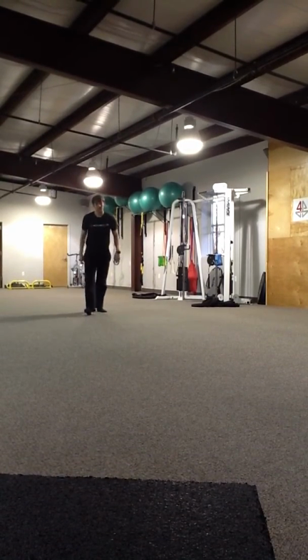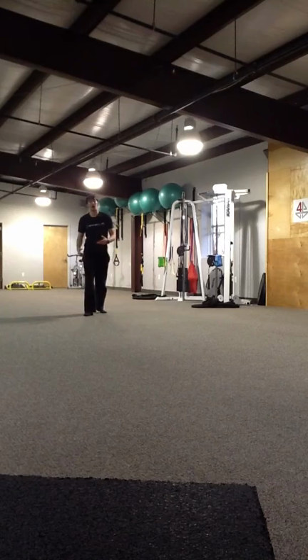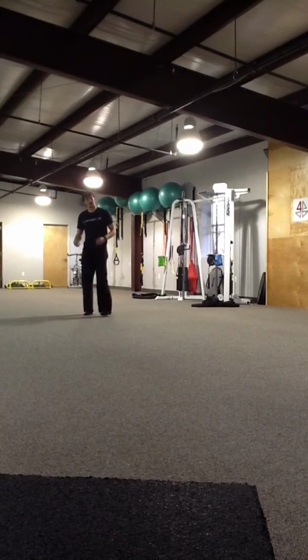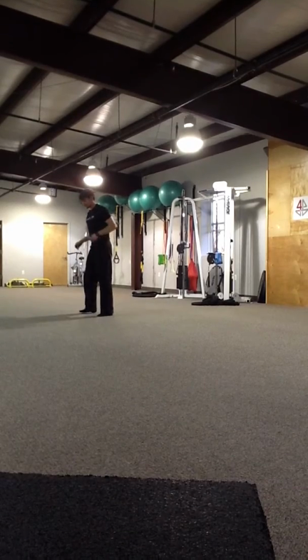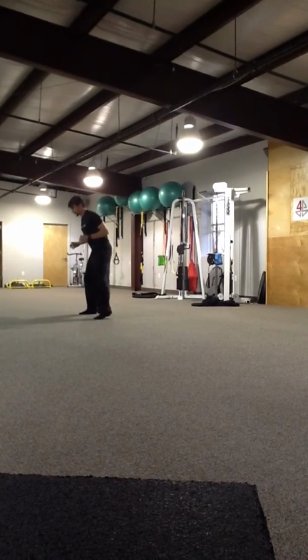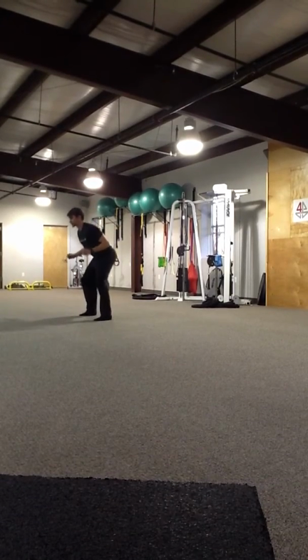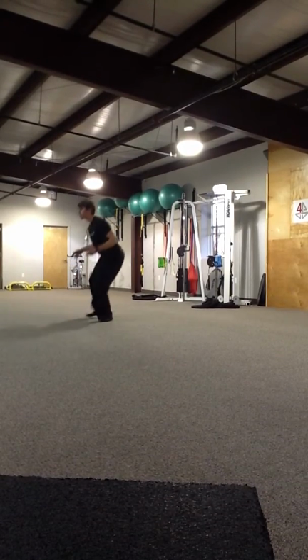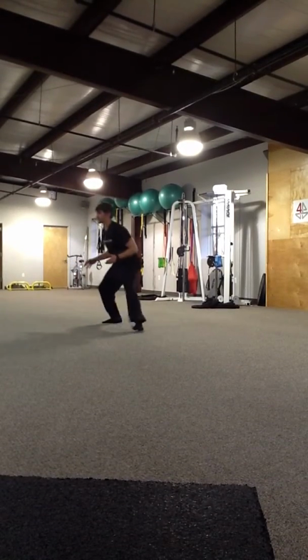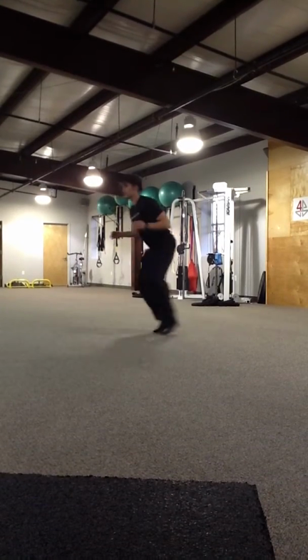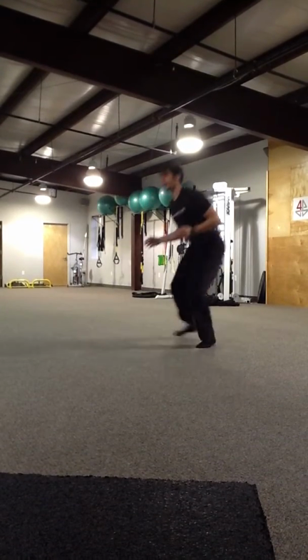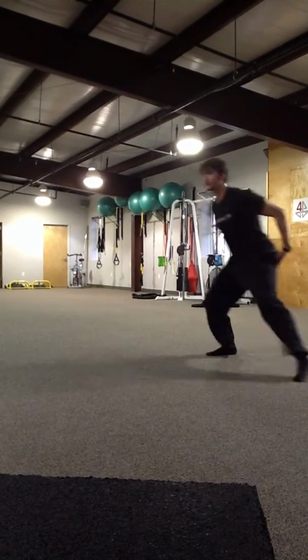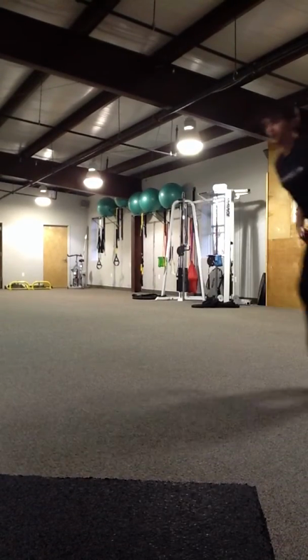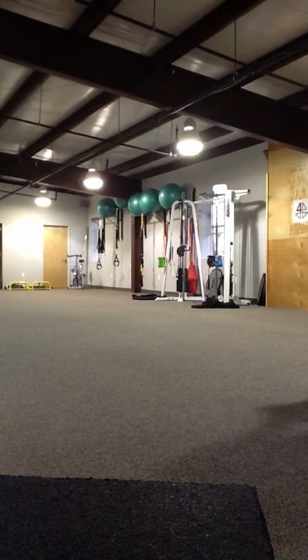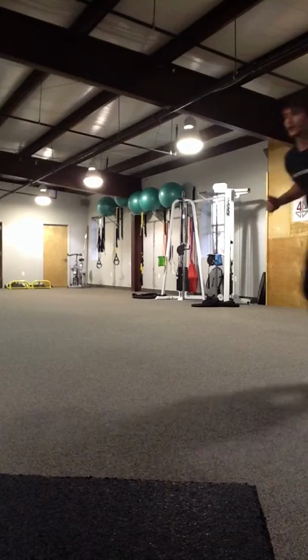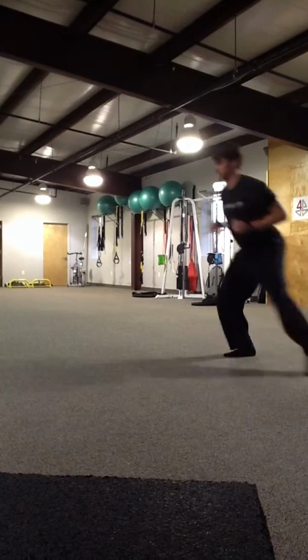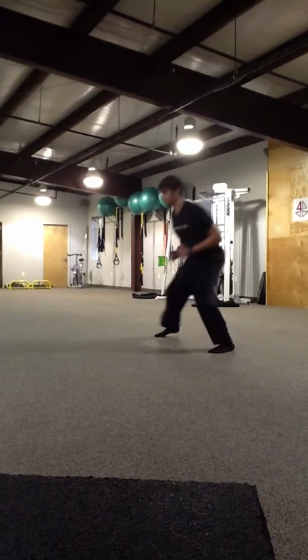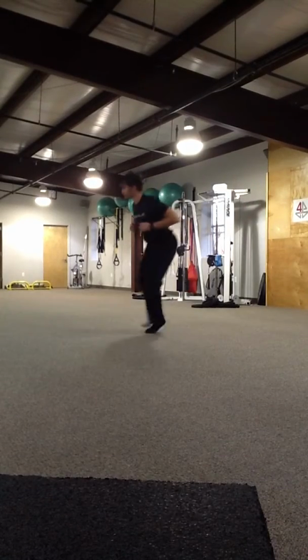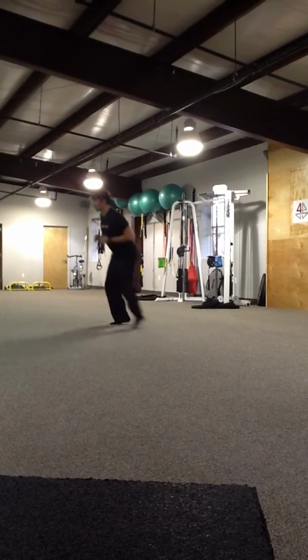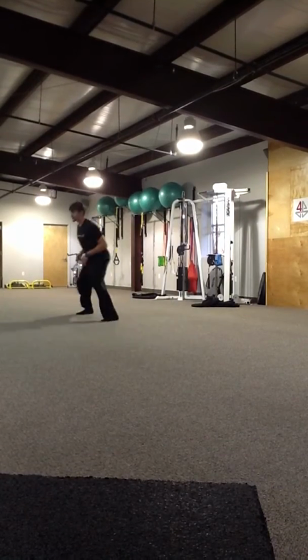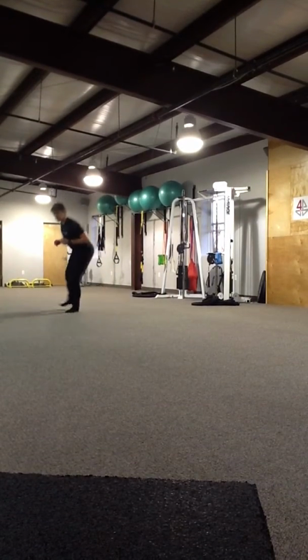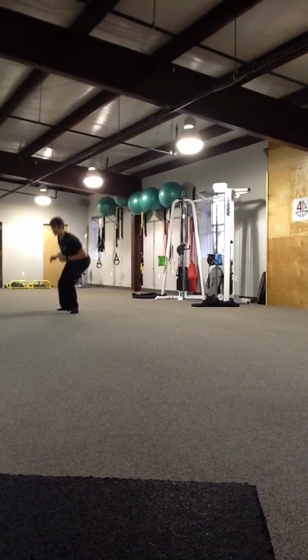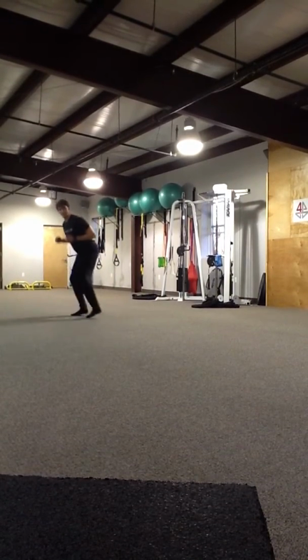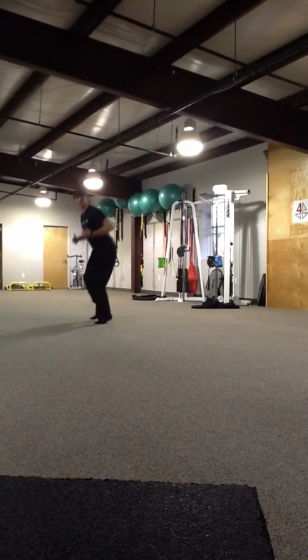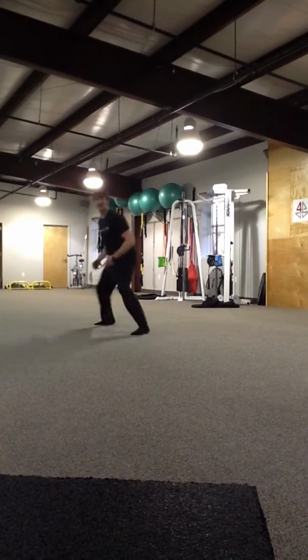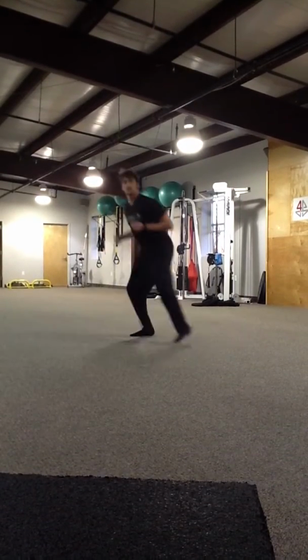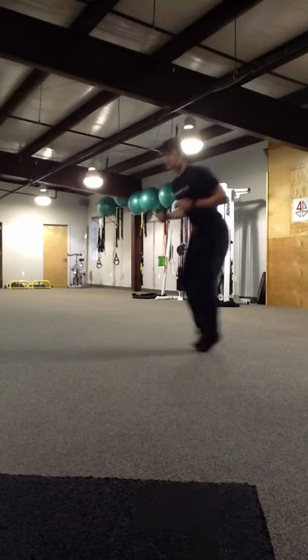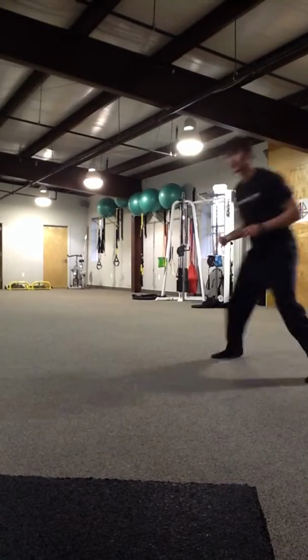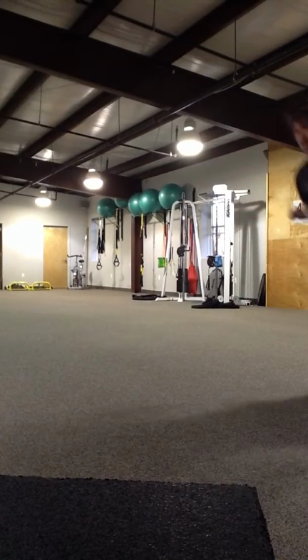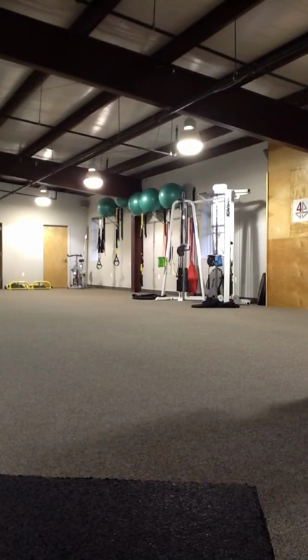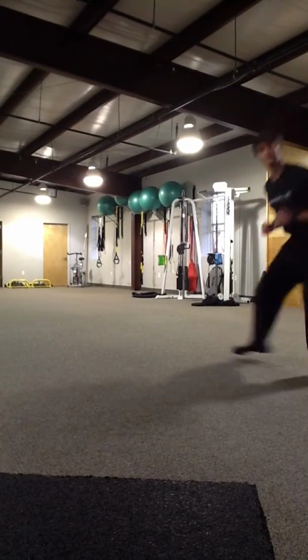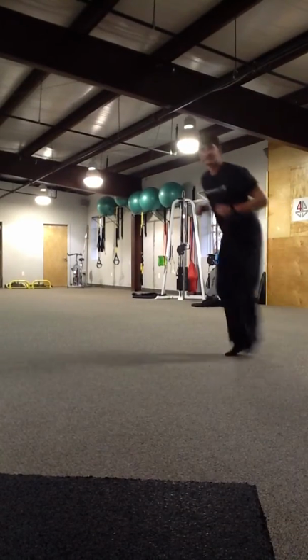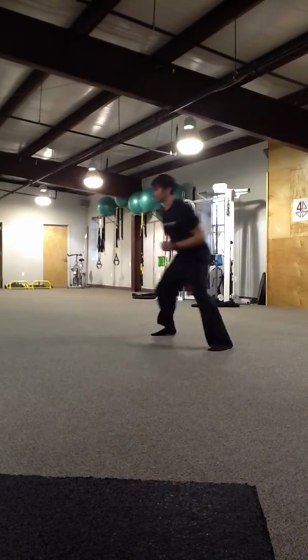Now, frontal plane side shuffle, loading through my hips. Once again, we're just engaging different muscles that we're not used to using, keeping the tension, but nice and balanced.